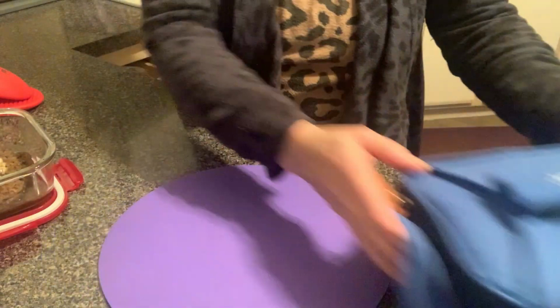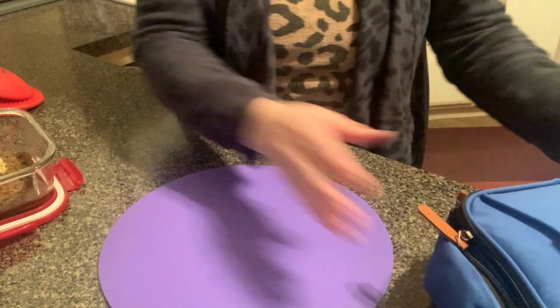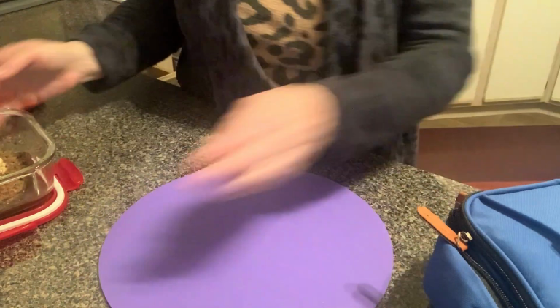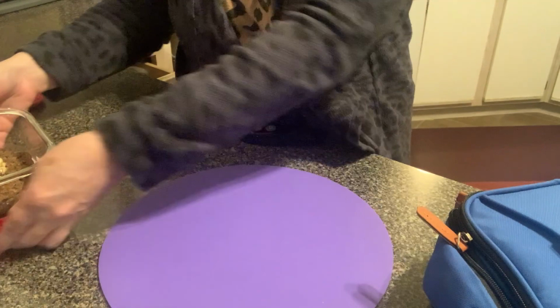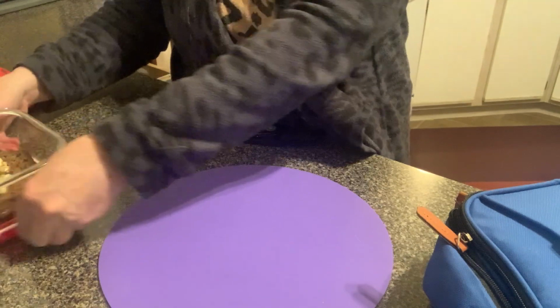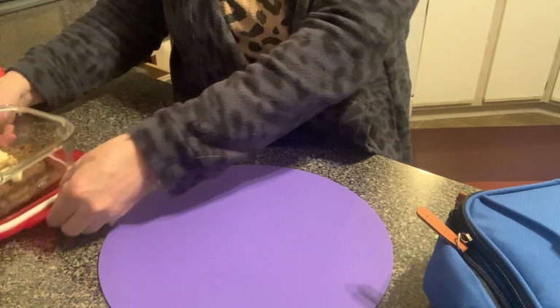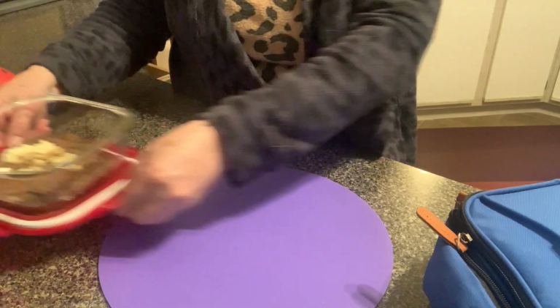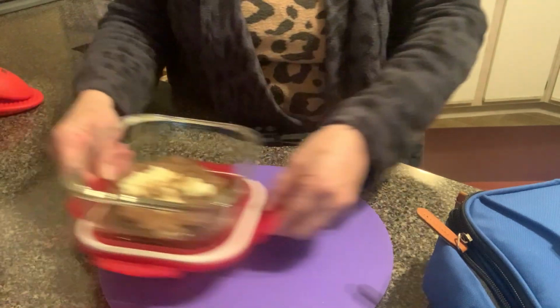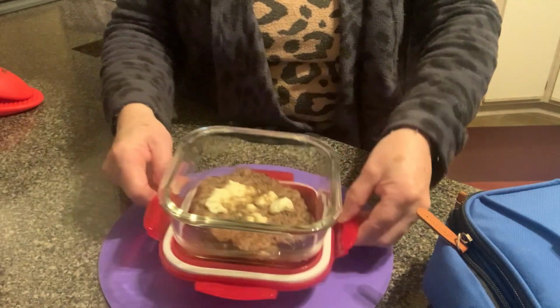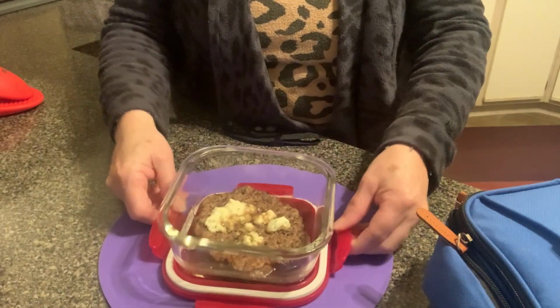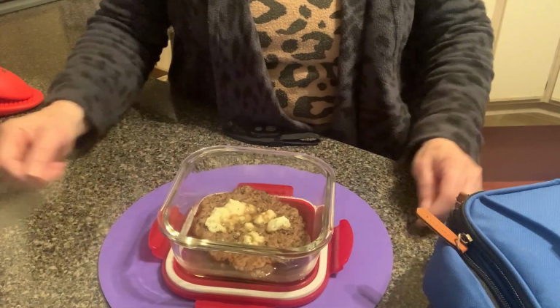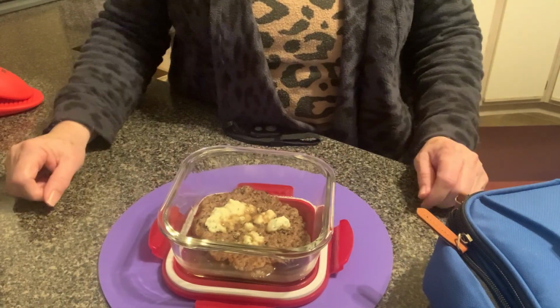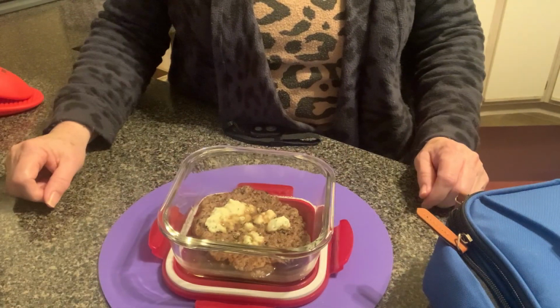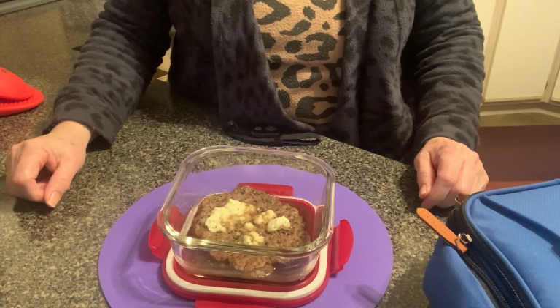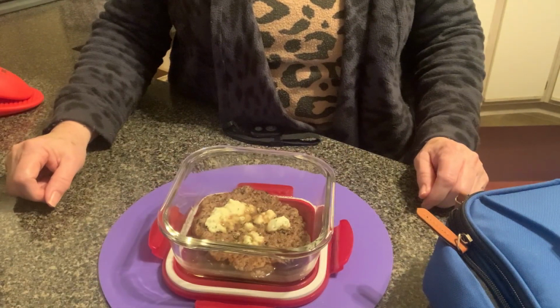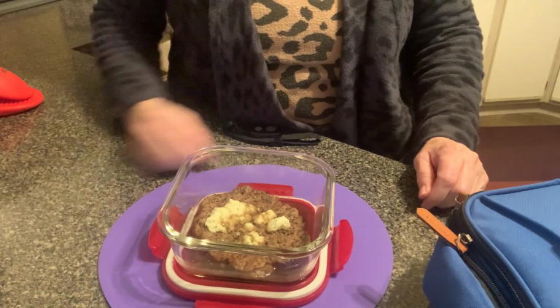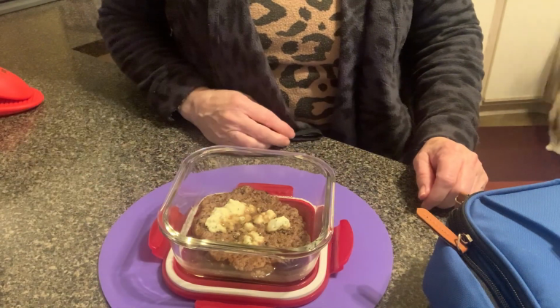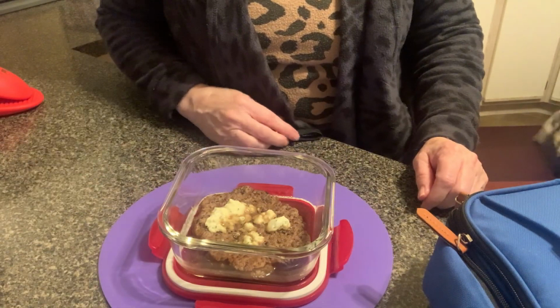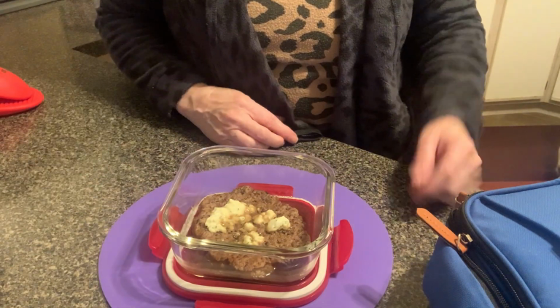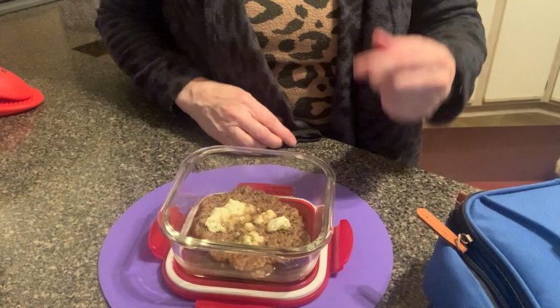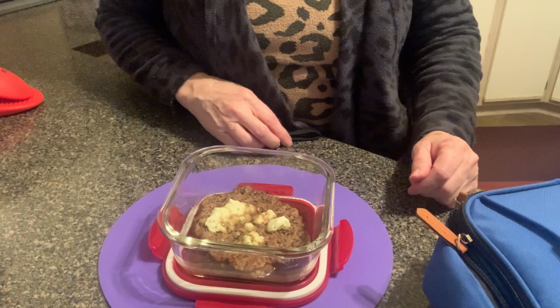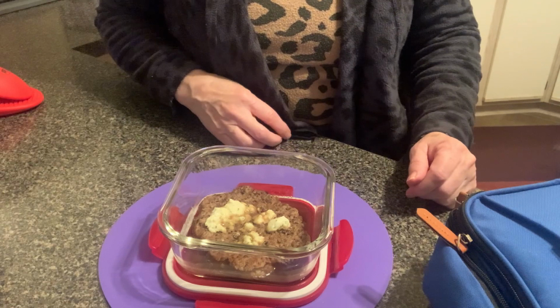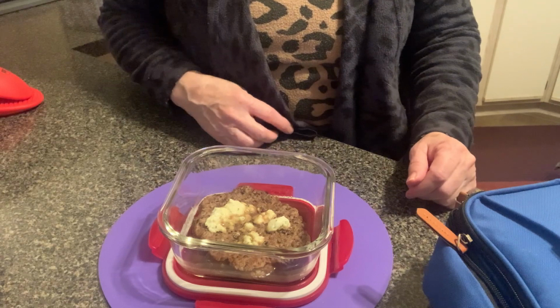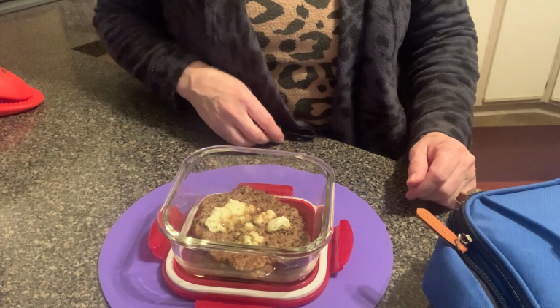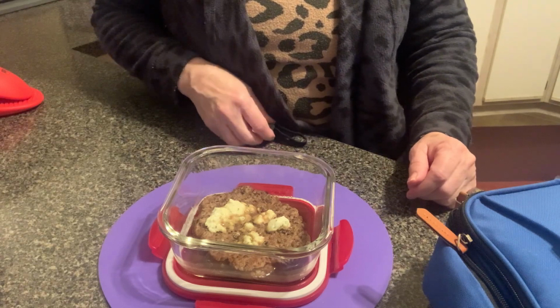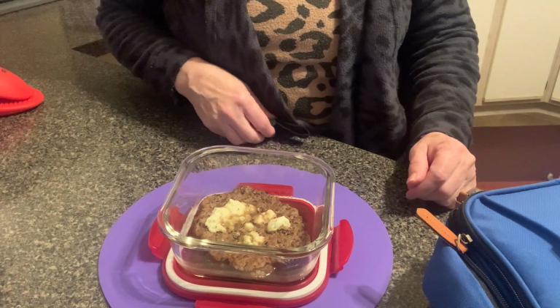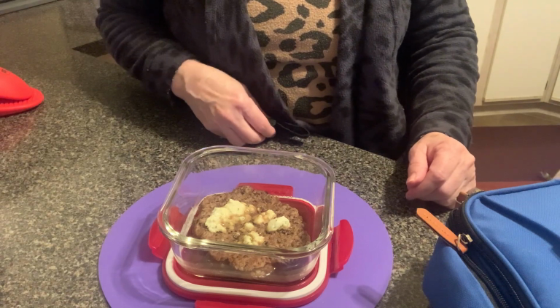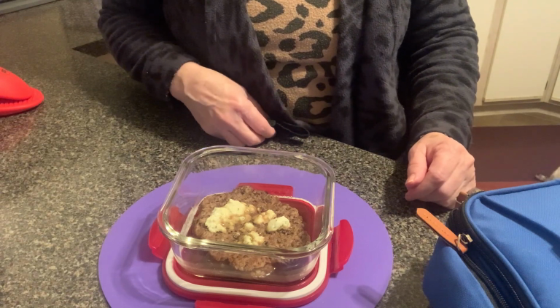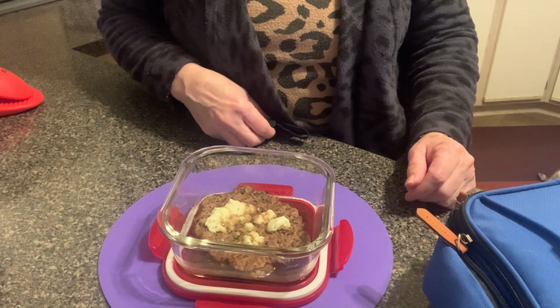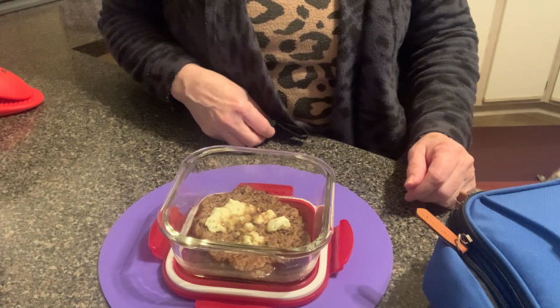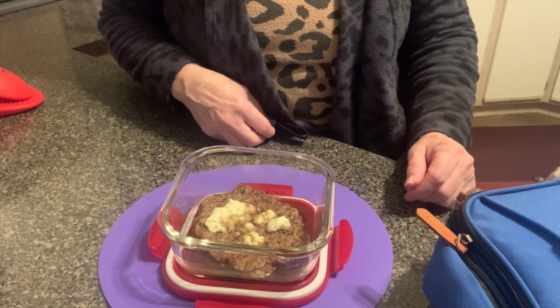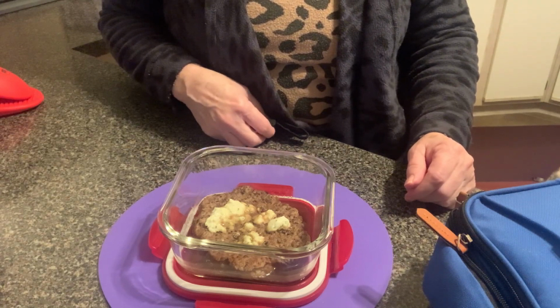You have a nice warm lunch and you don't have to microwave. Thanks for taking a look, and we'll talk to you next time.